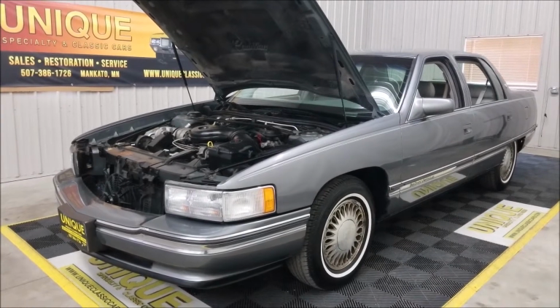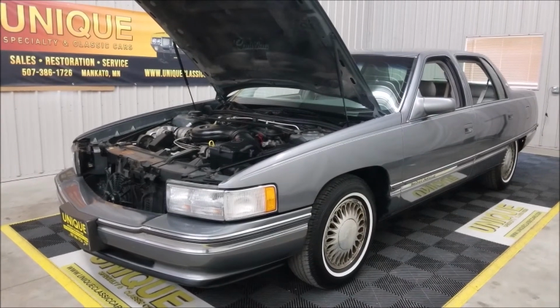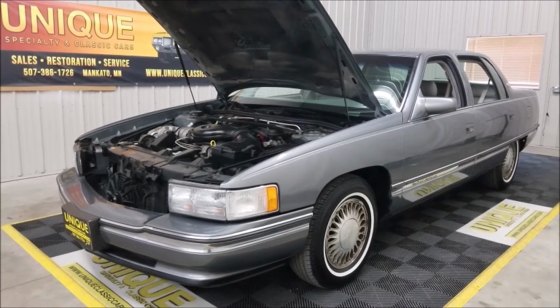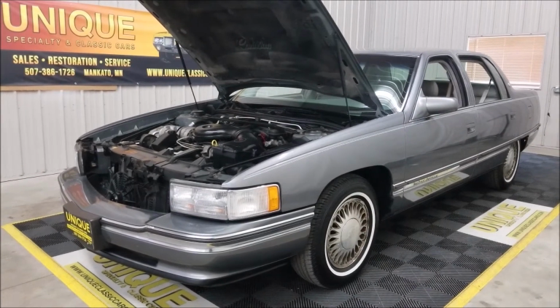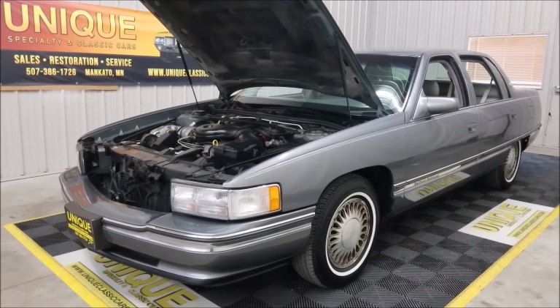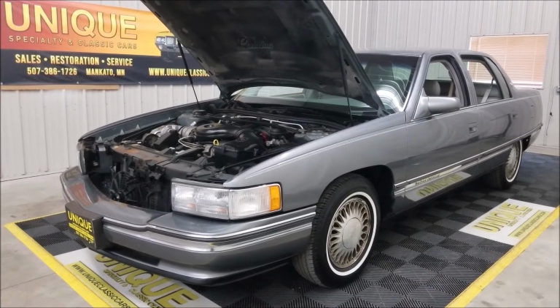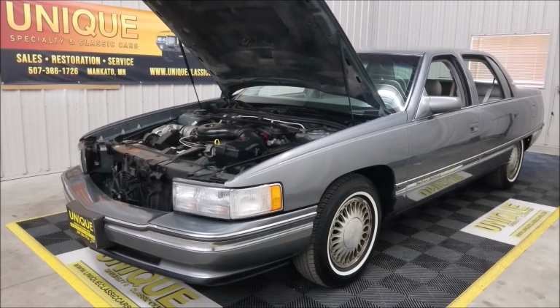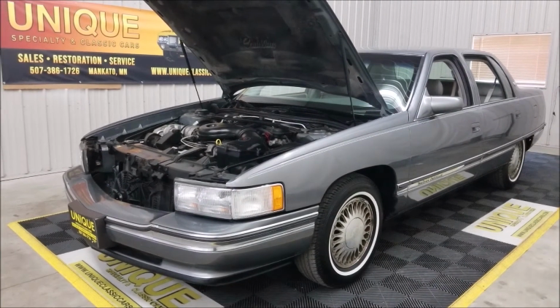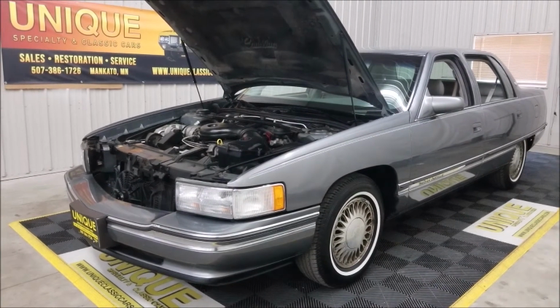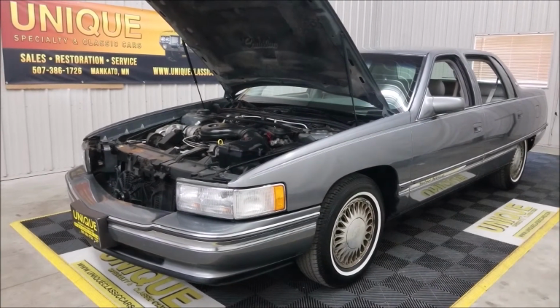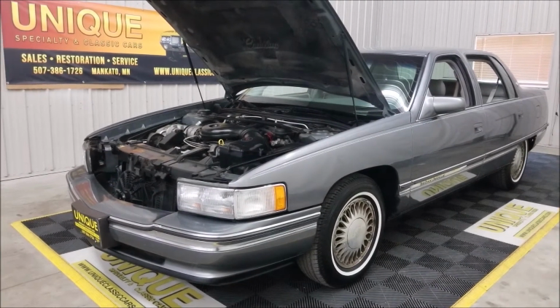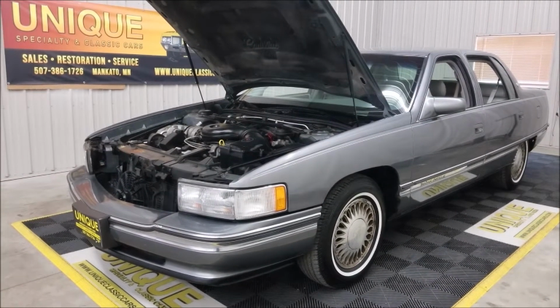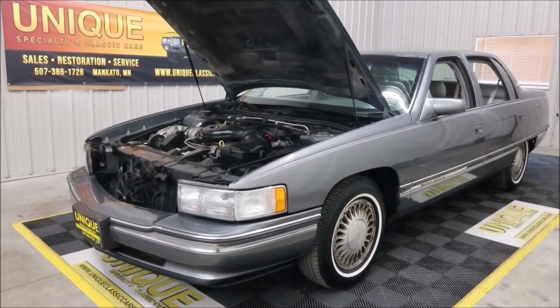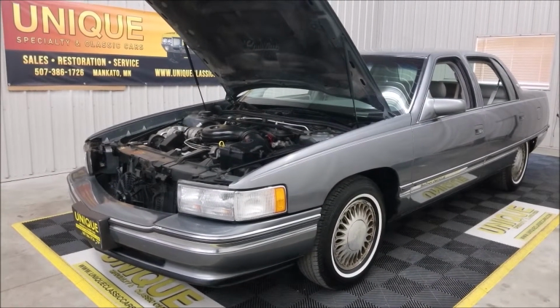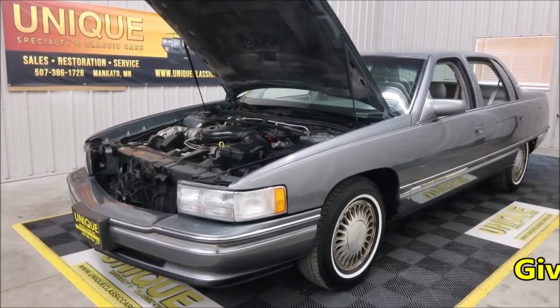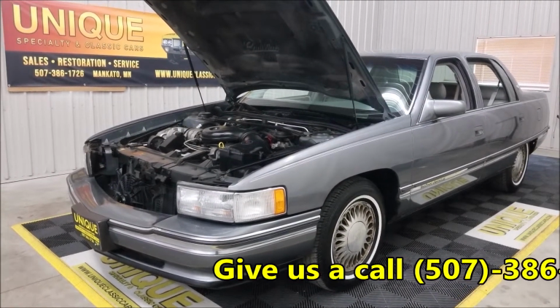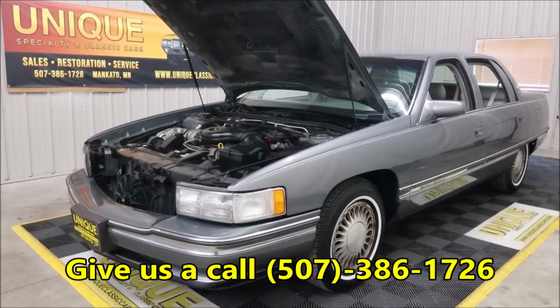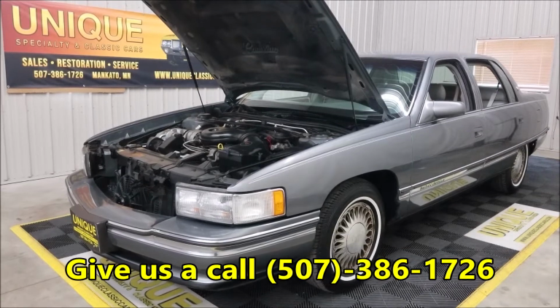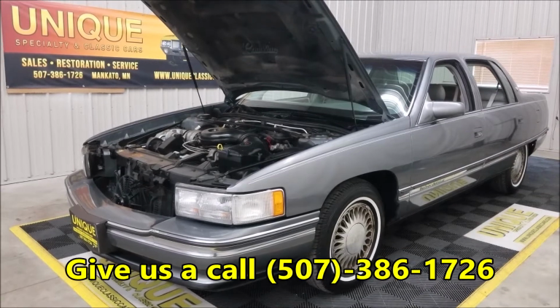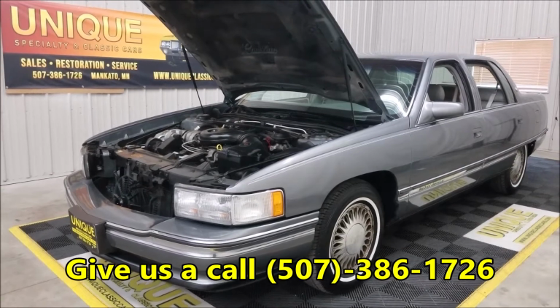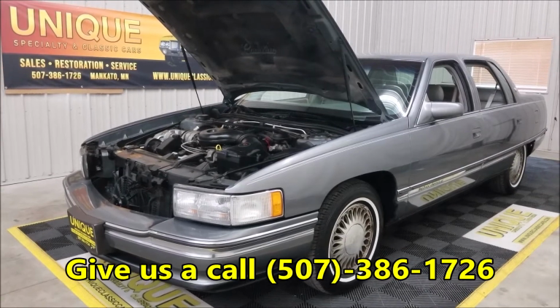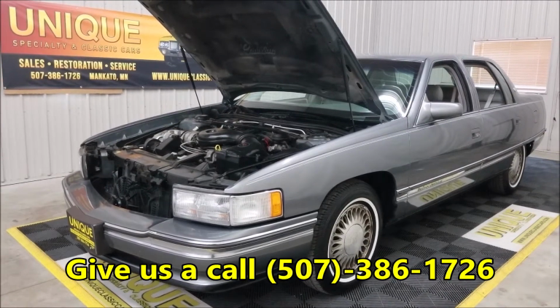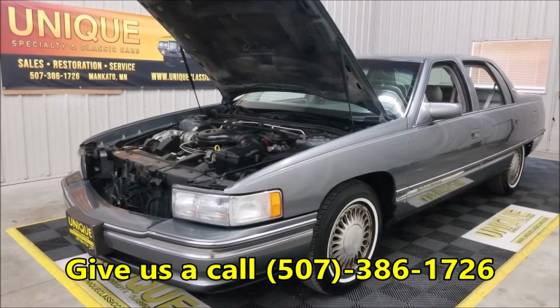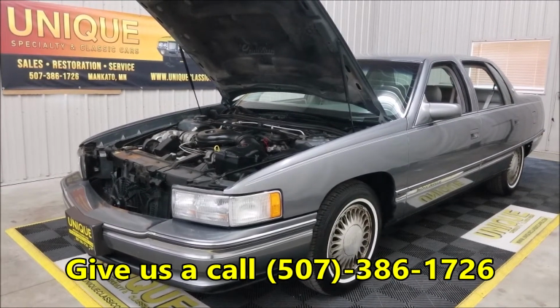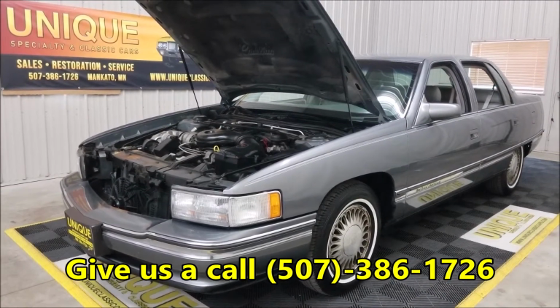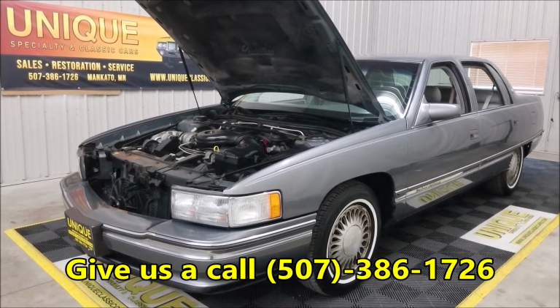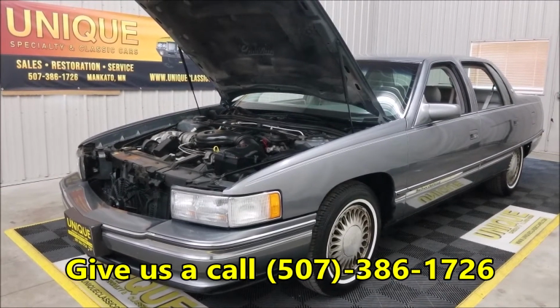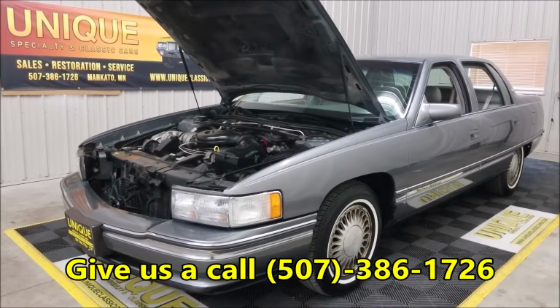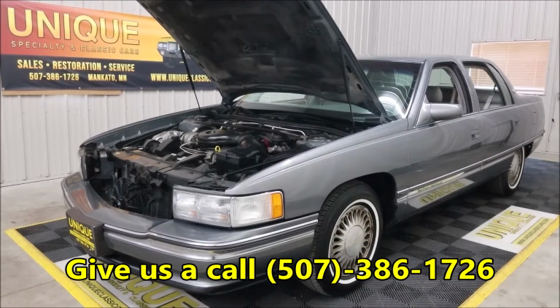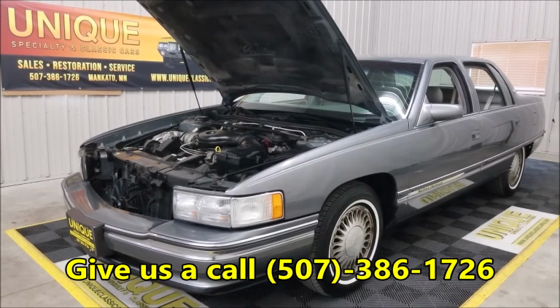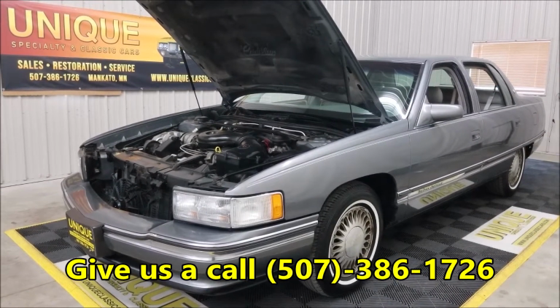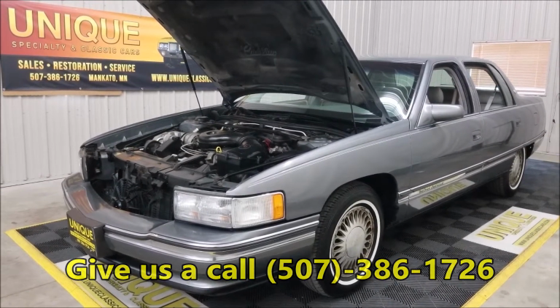Just want a nice Cadillac with a luxurious ride — here you go, 1994 Cadillac DeVille. Give us a call at 507-386-1726, we'd be happy to help you out with this car.